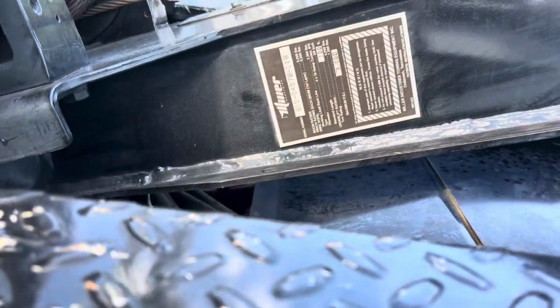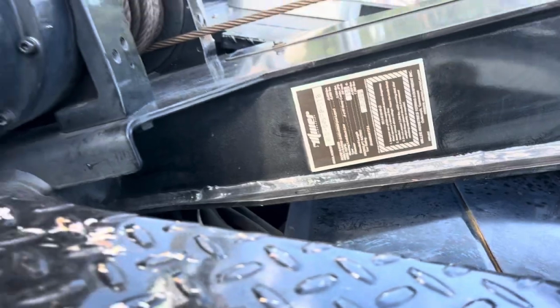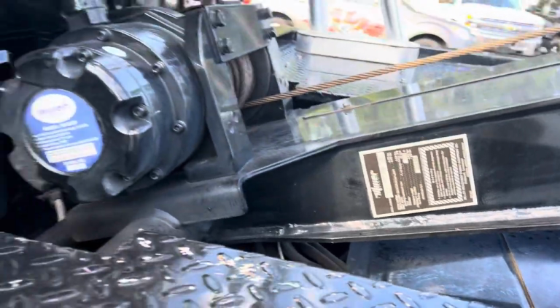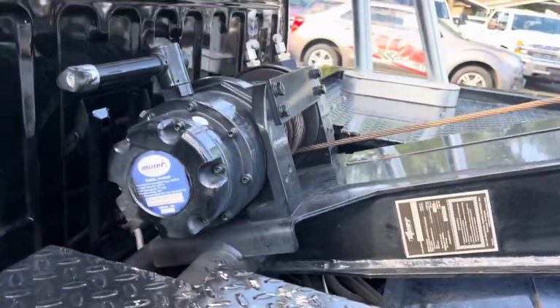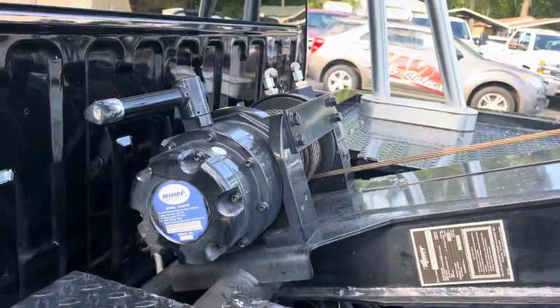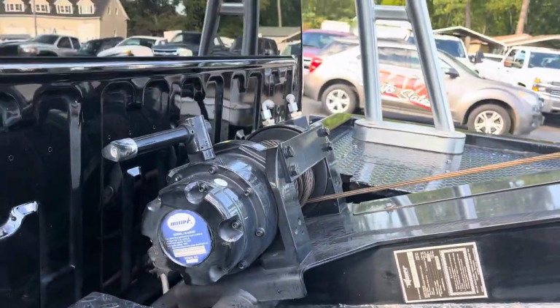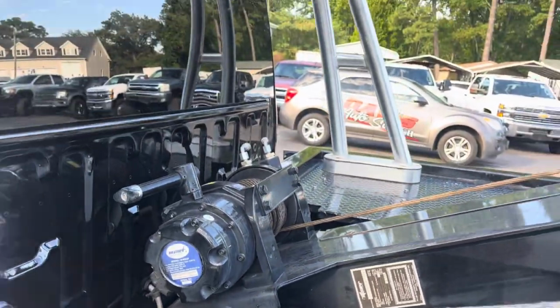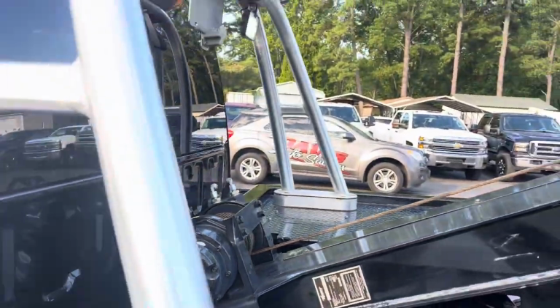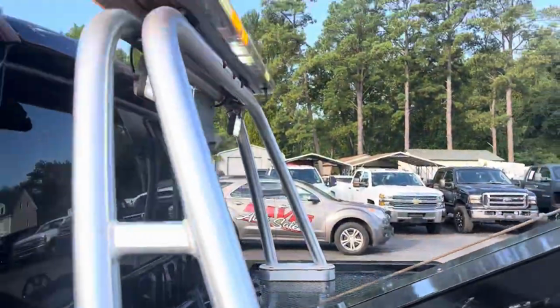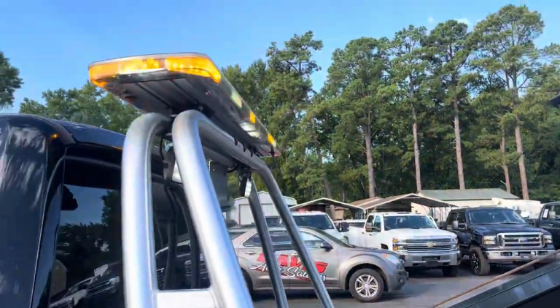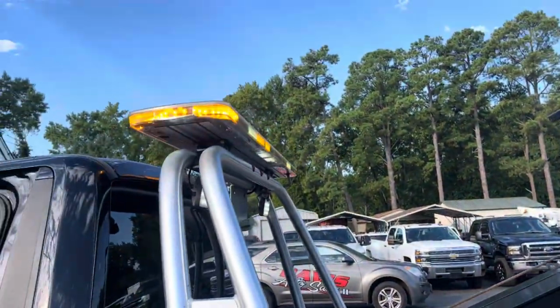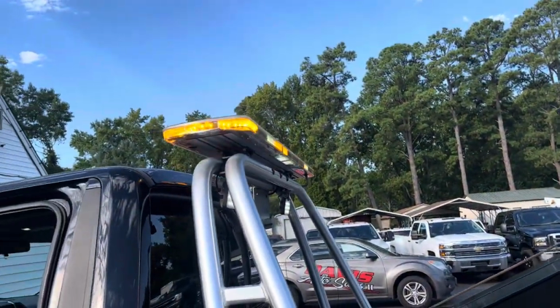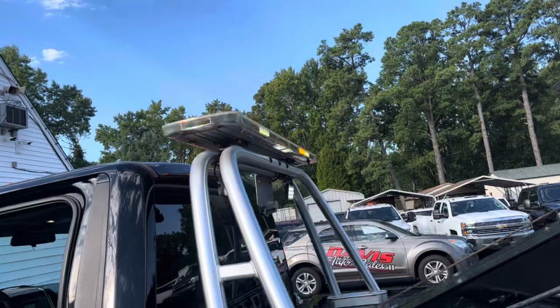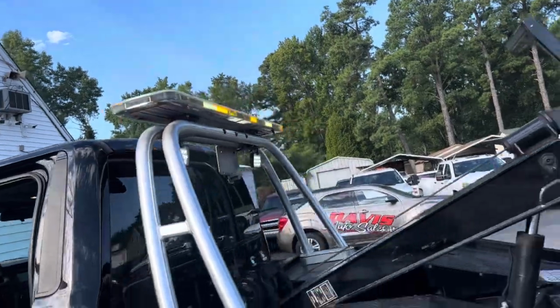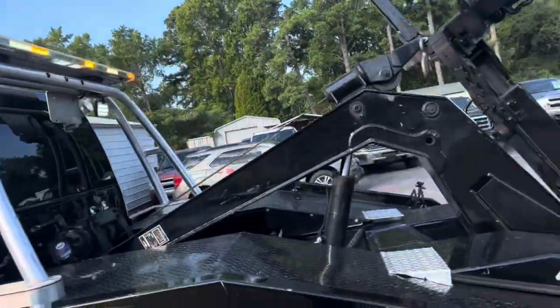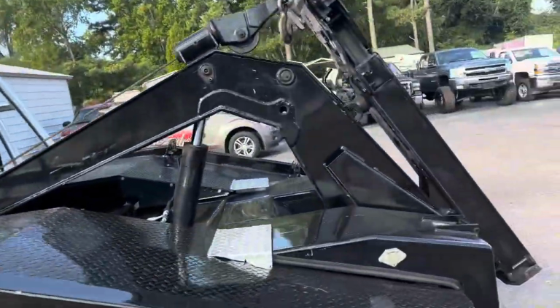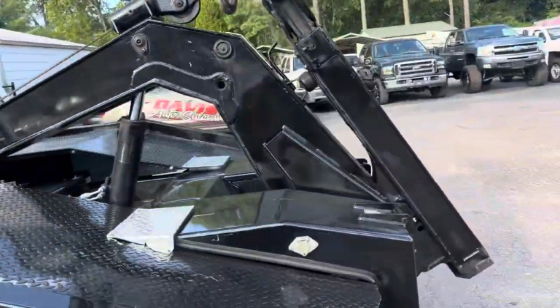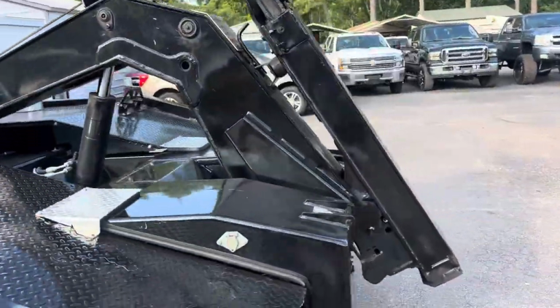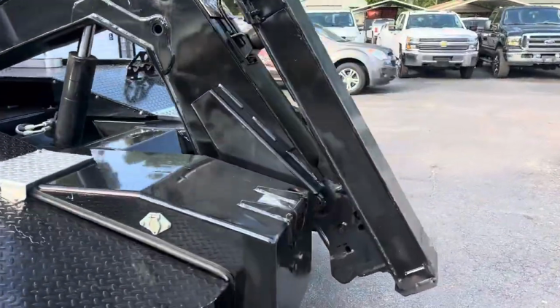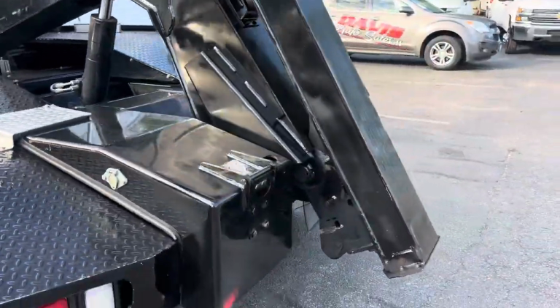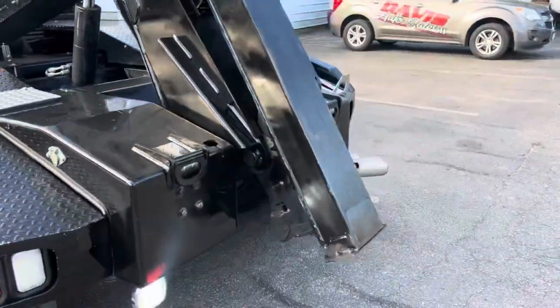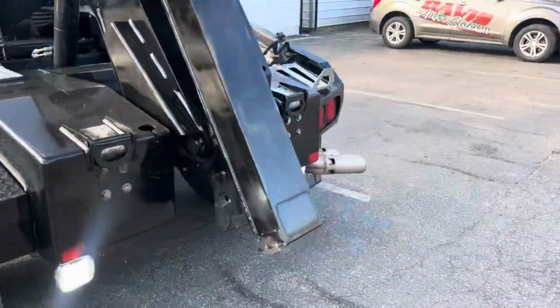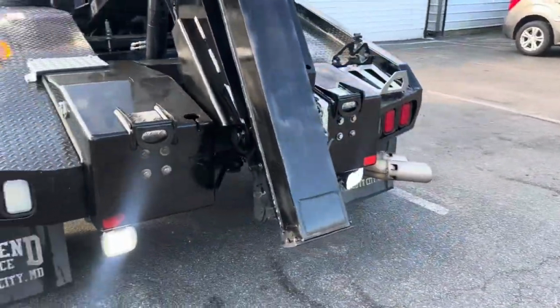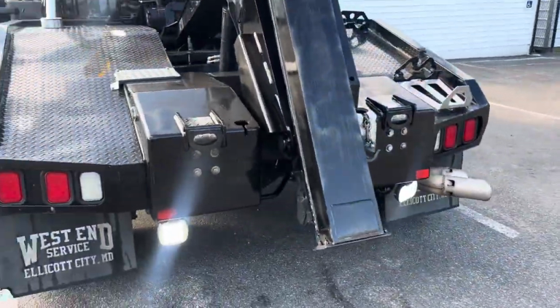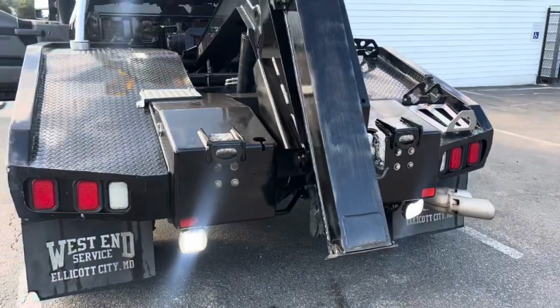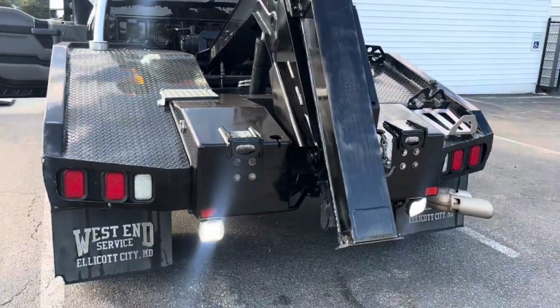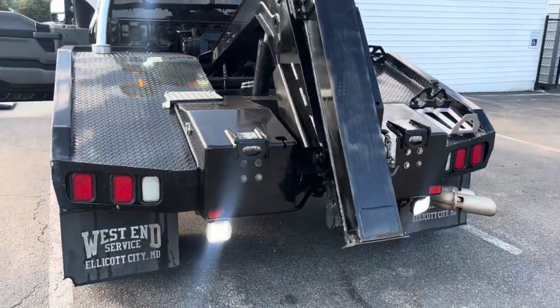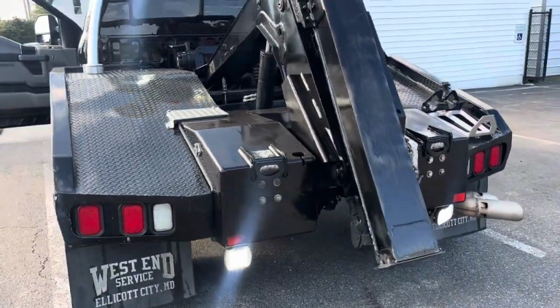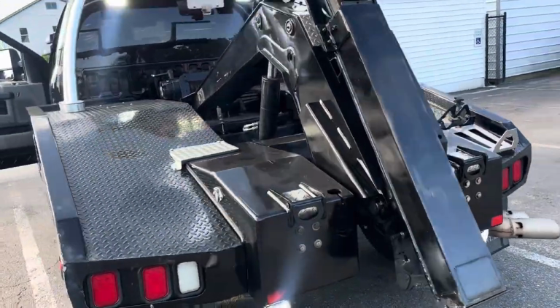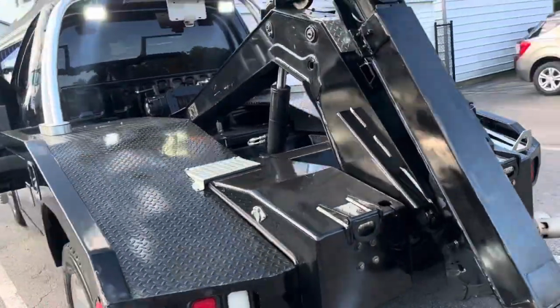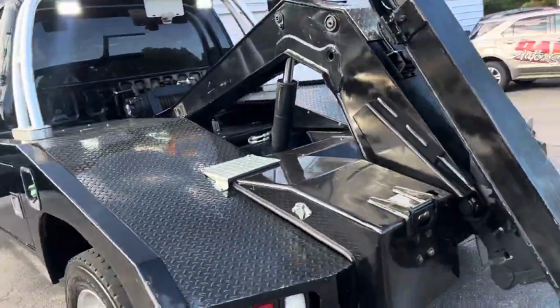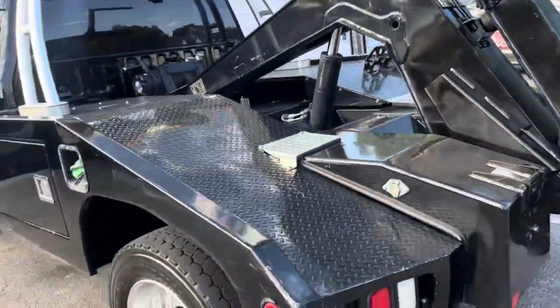Got the Miller hydraulic winch, light bar, rear lights, lower lights. Getting ready to go into service now.